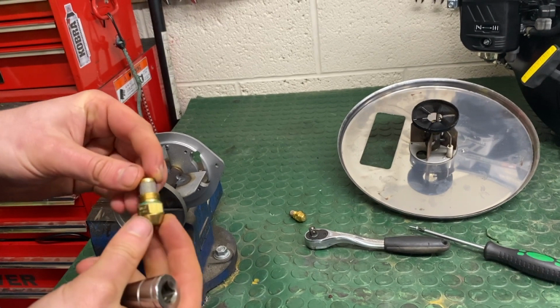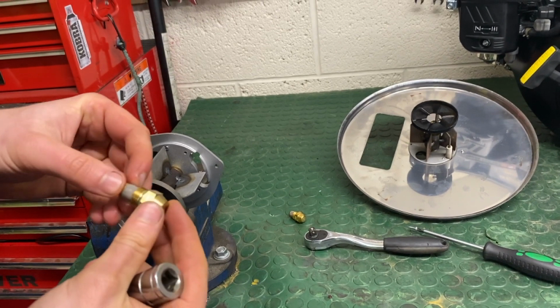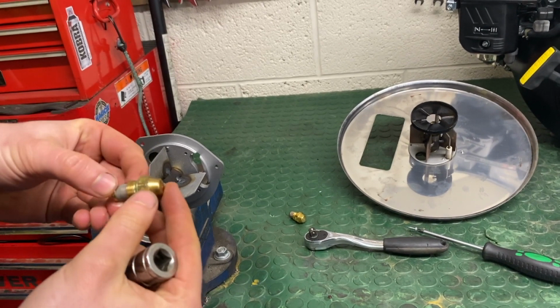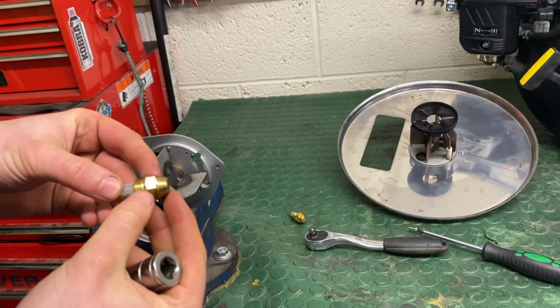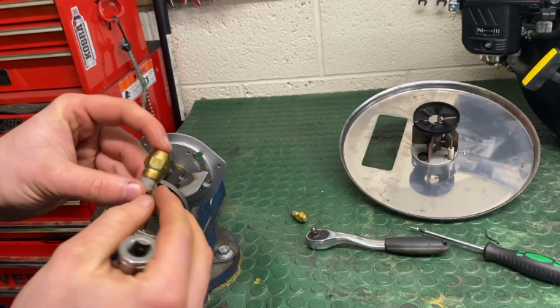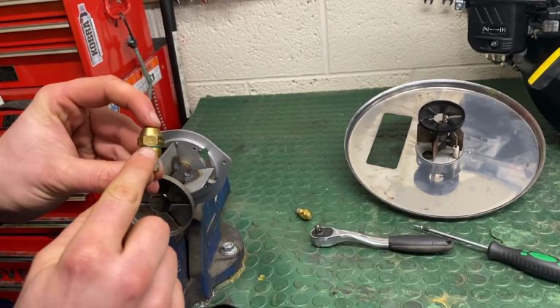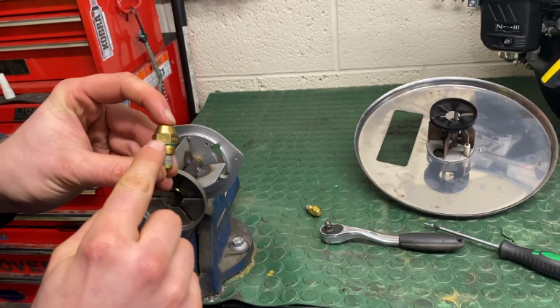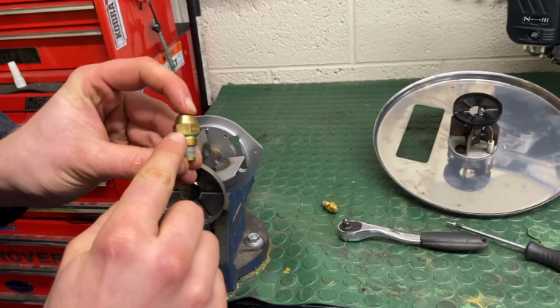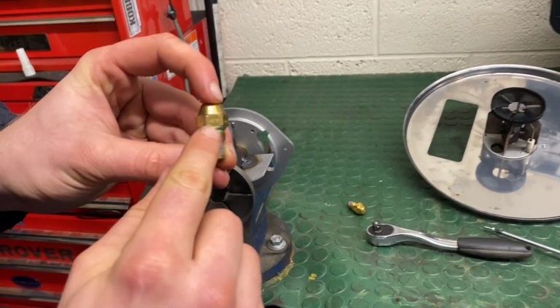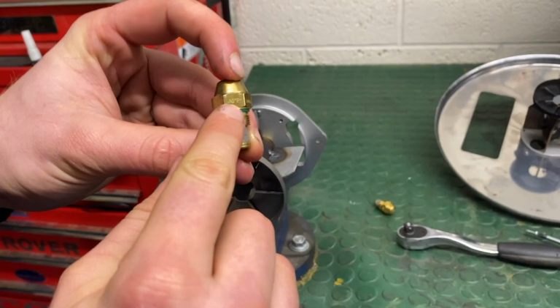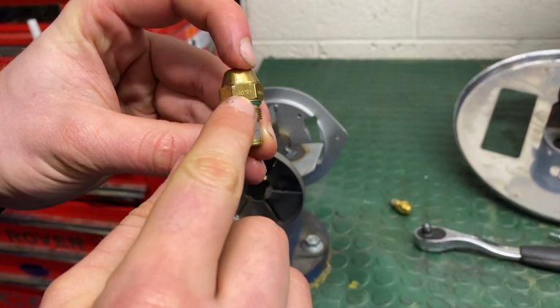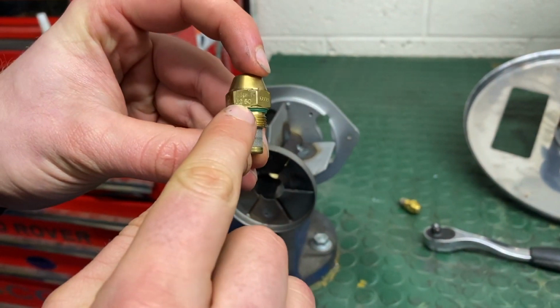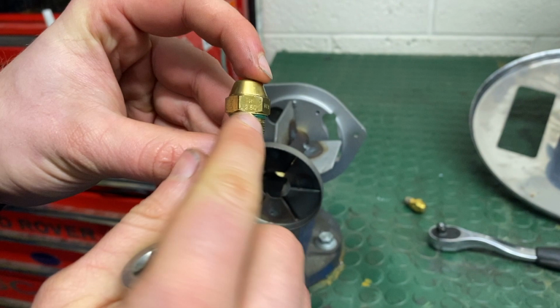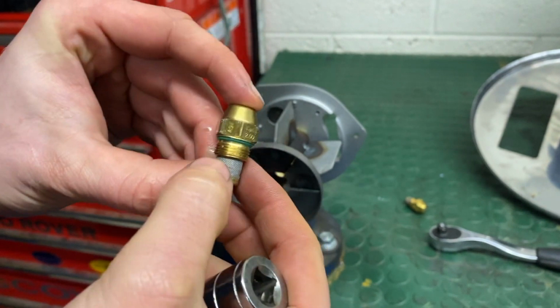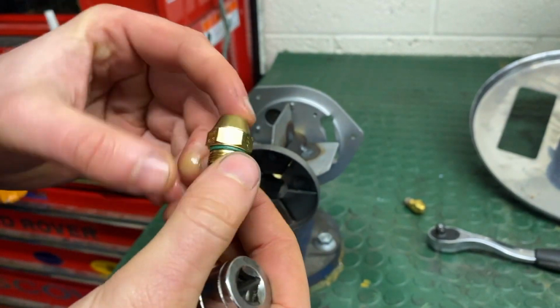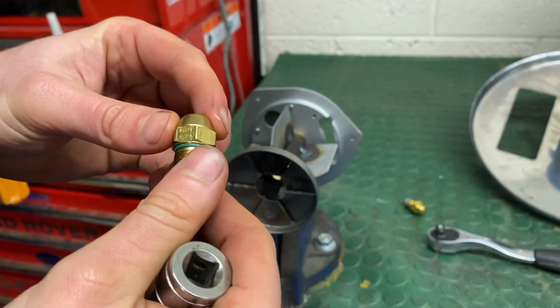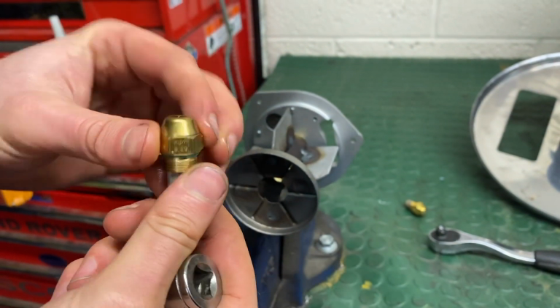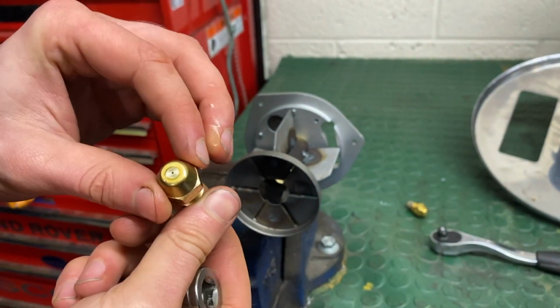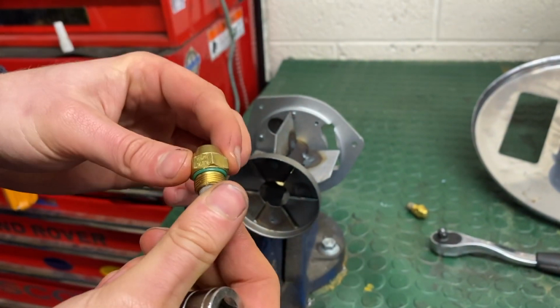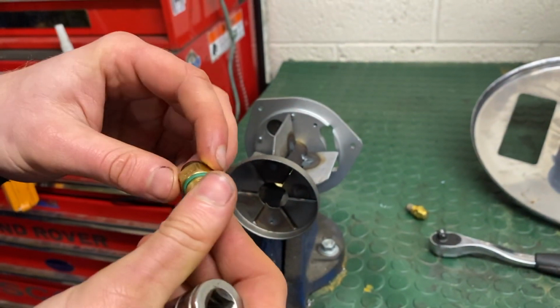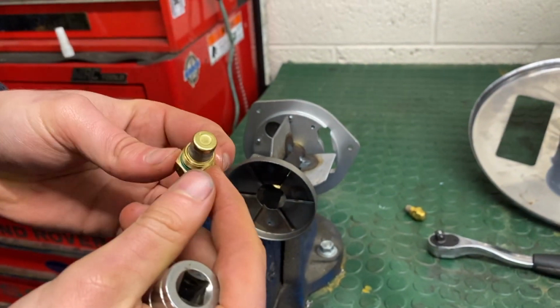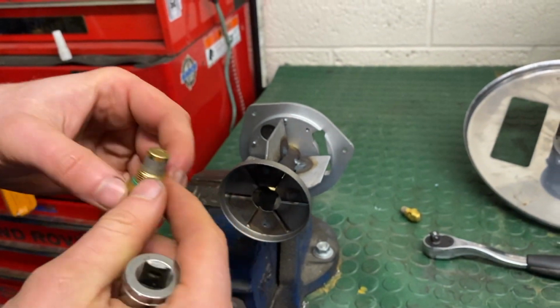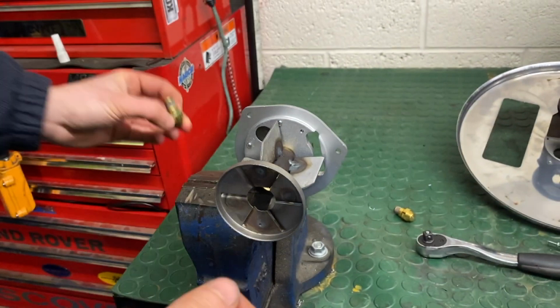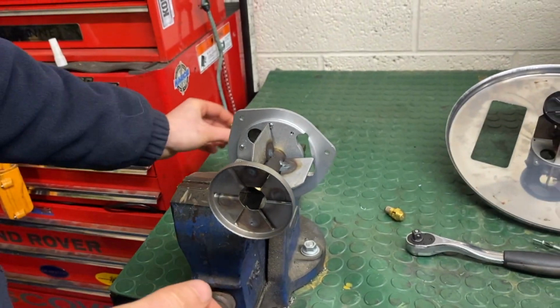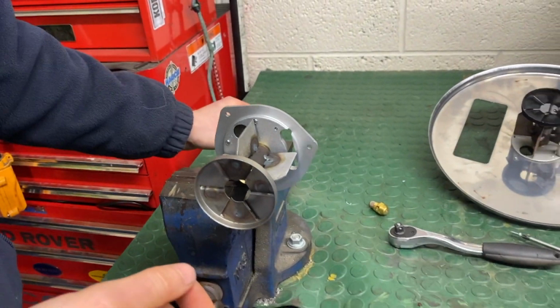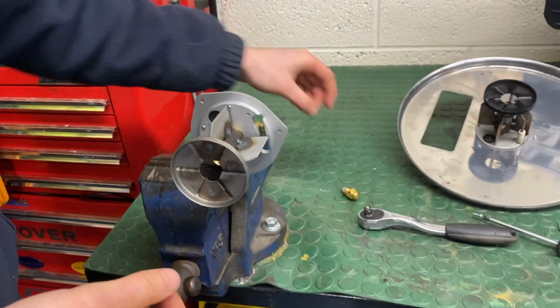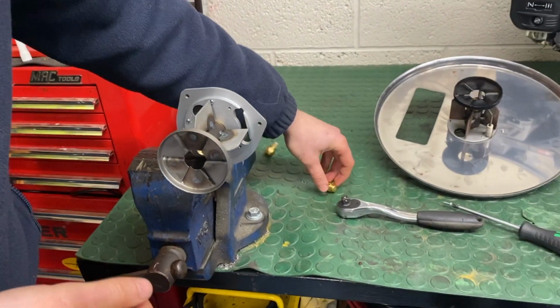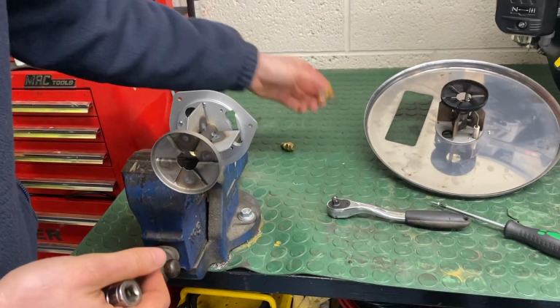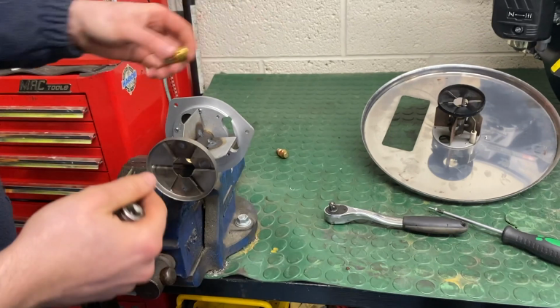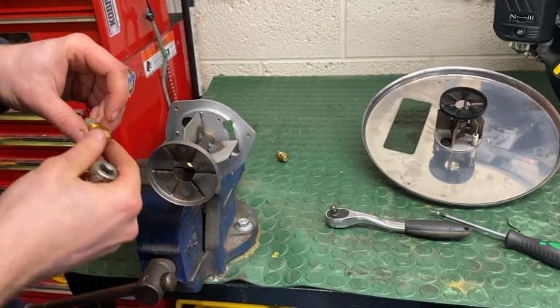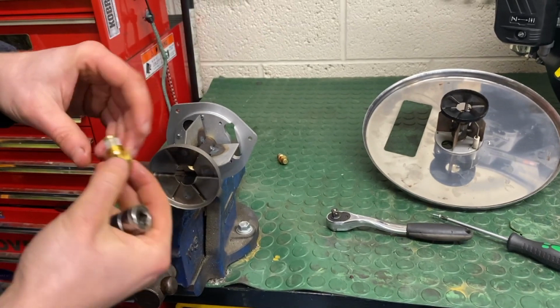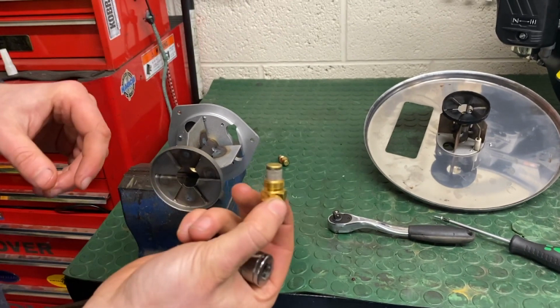Obviously your size is on the side. This is a 2.560B, and it's obviously a Danfoss burn nozzle.